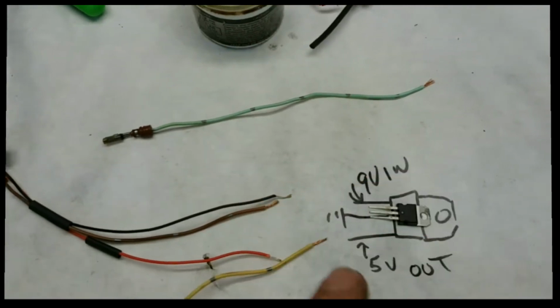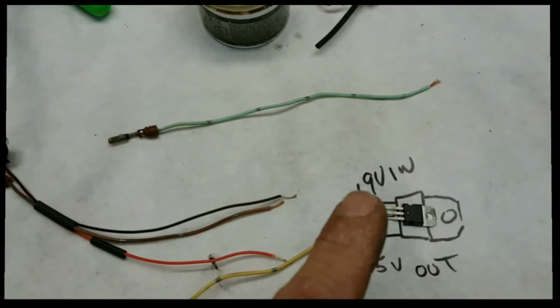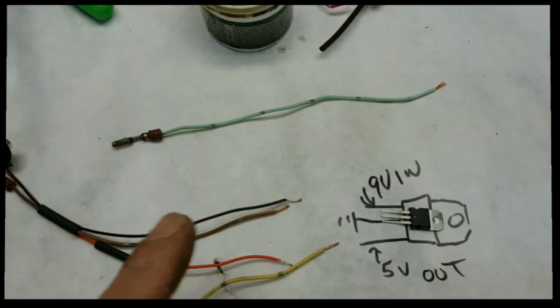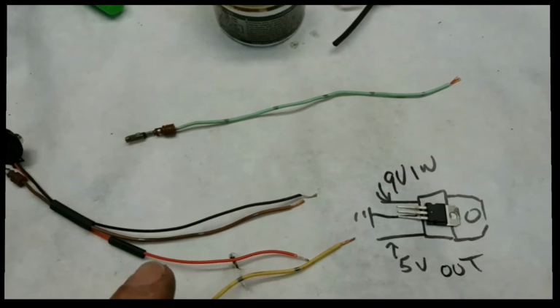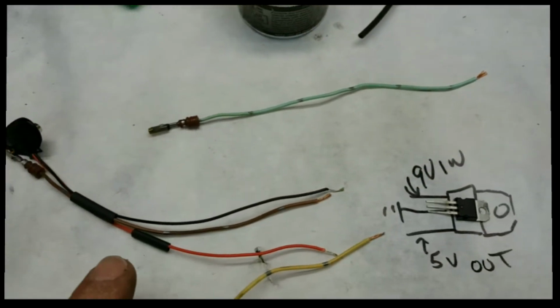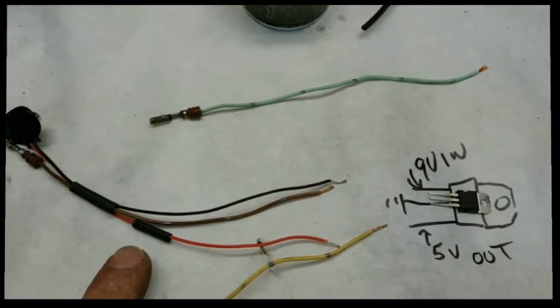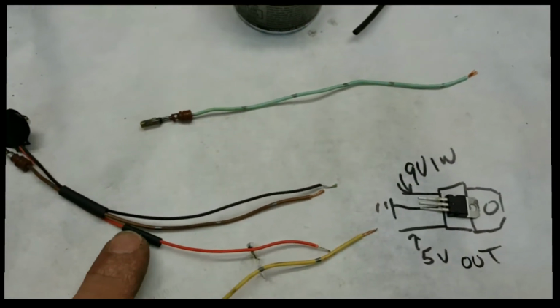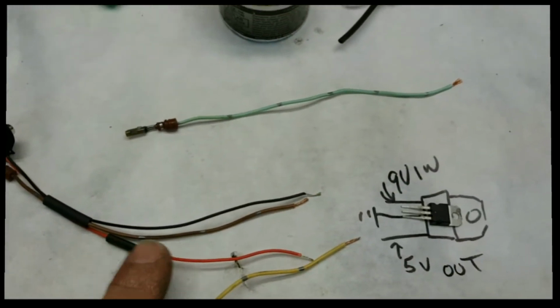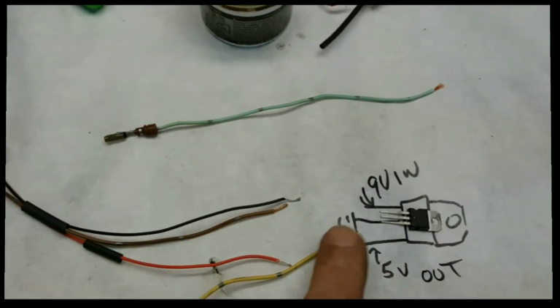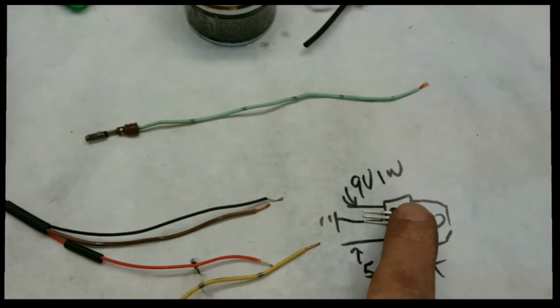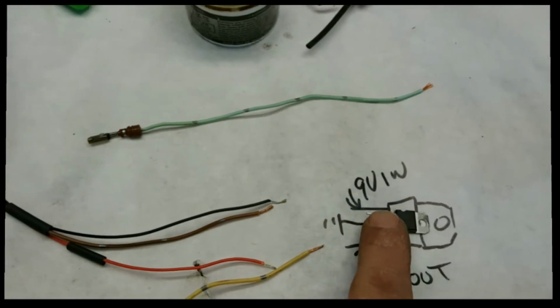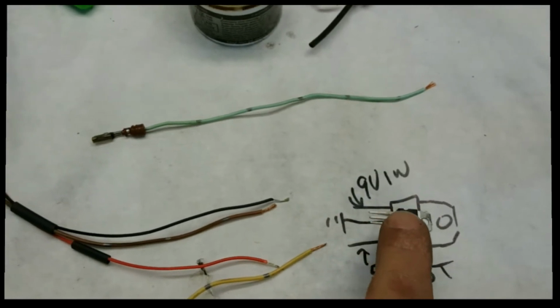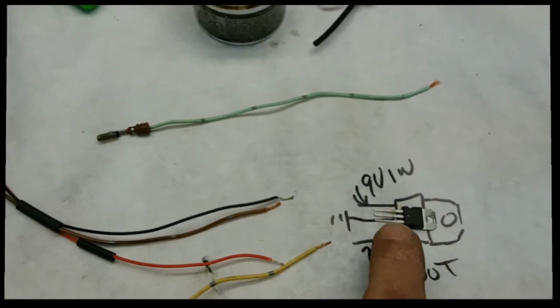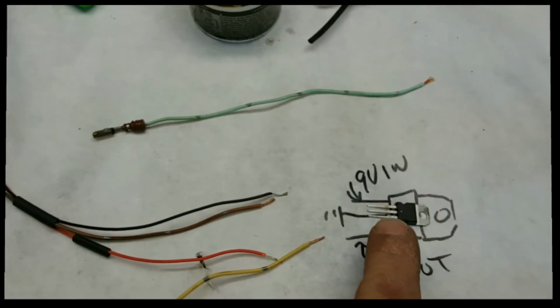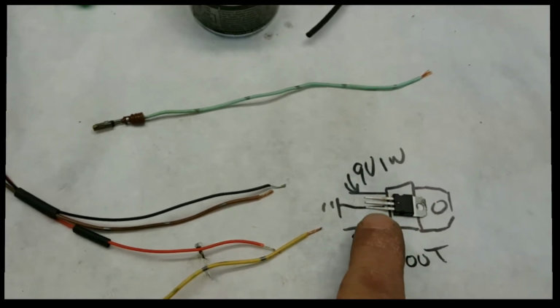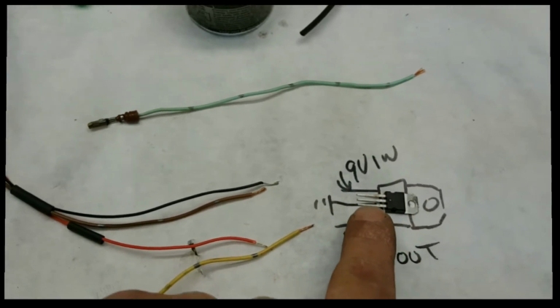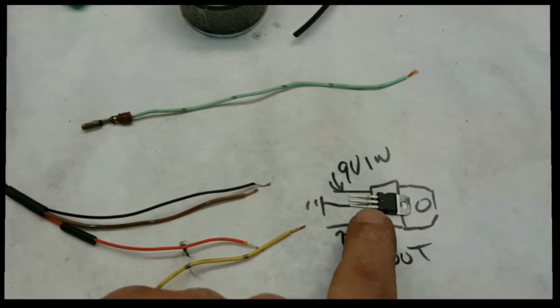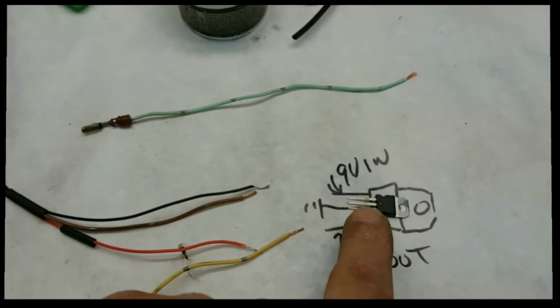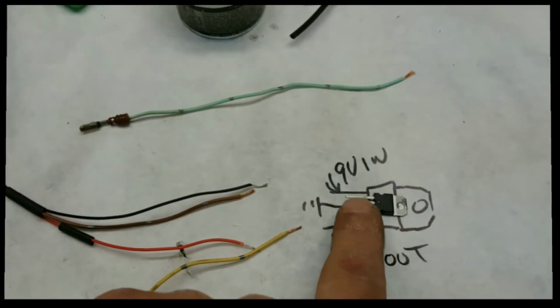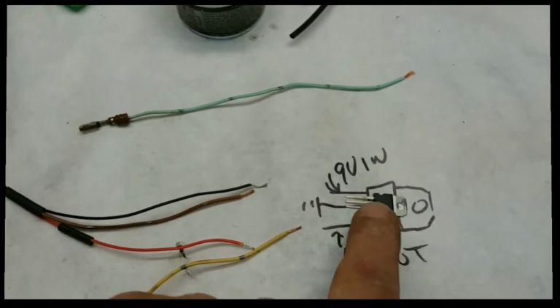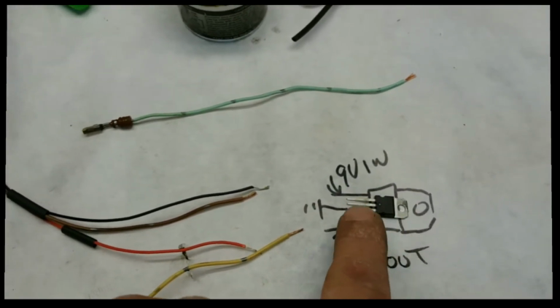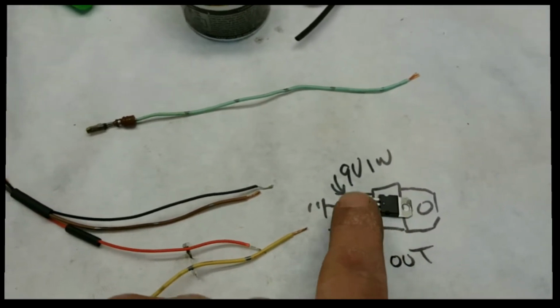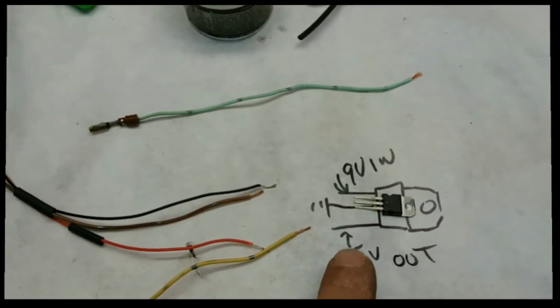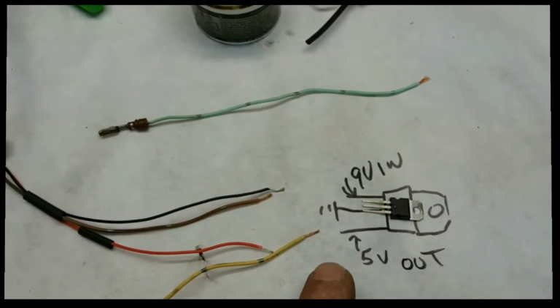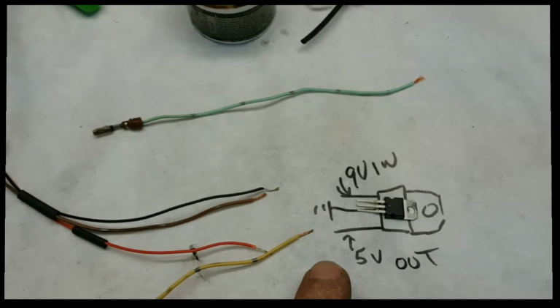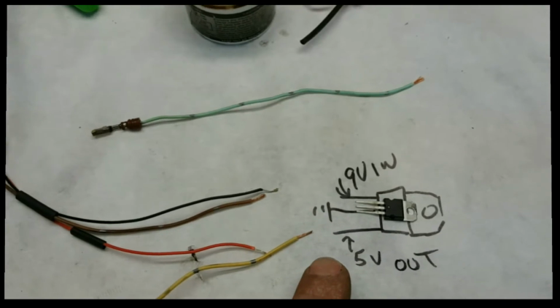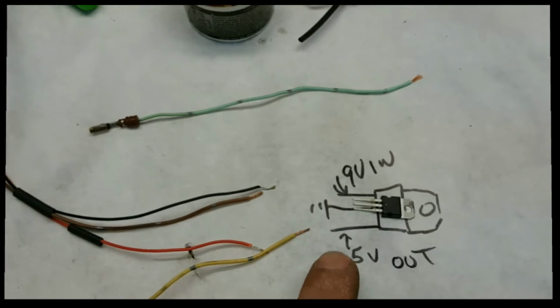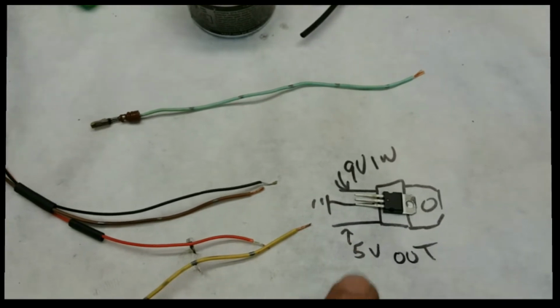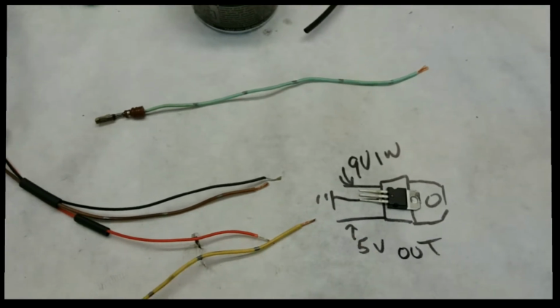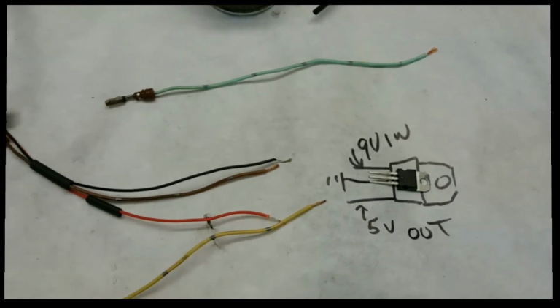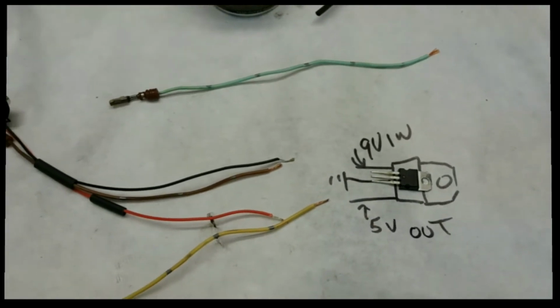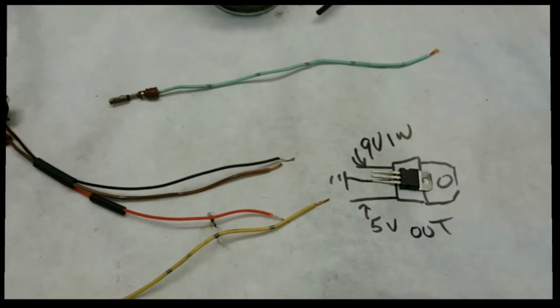Let me get this soldered up. I've got a heat shrink tube on here that I'm going to slide on so nothing touches on the reducer right here. Let me get this all soldered up.